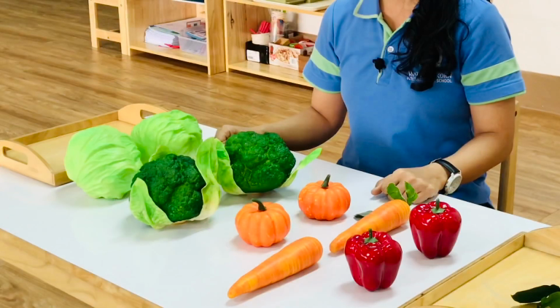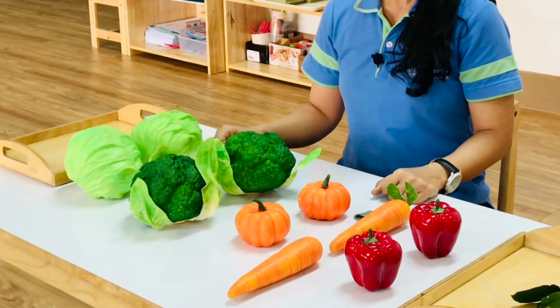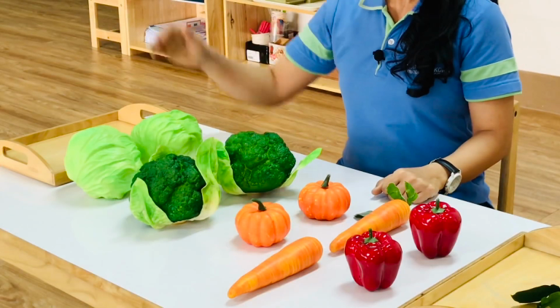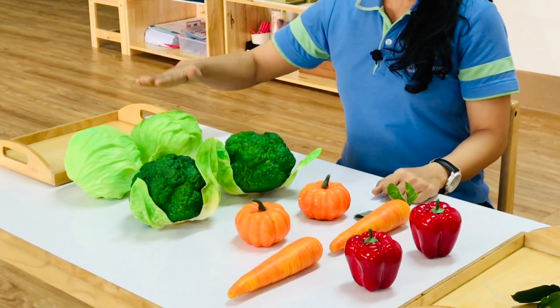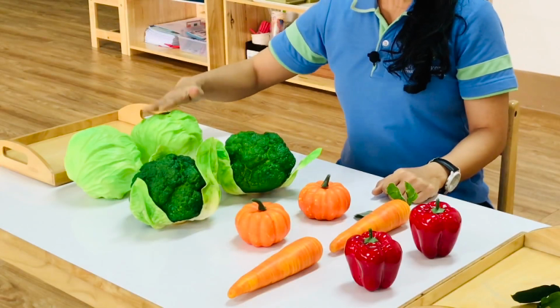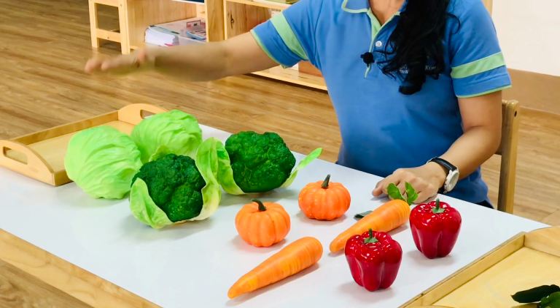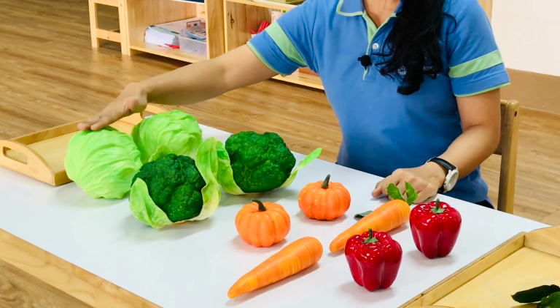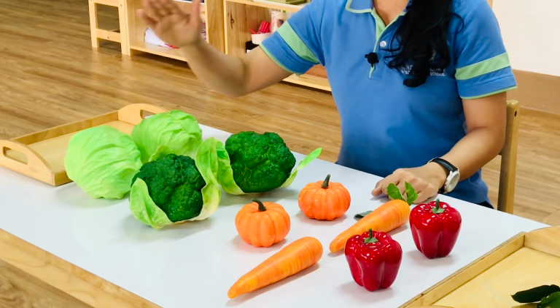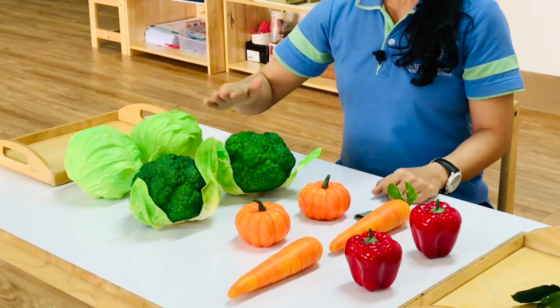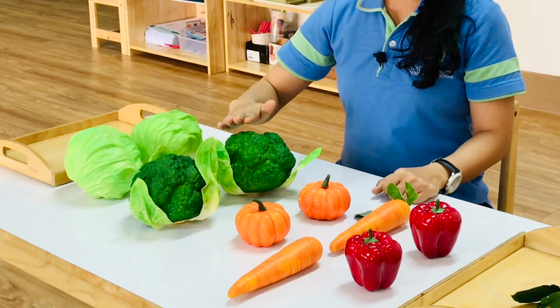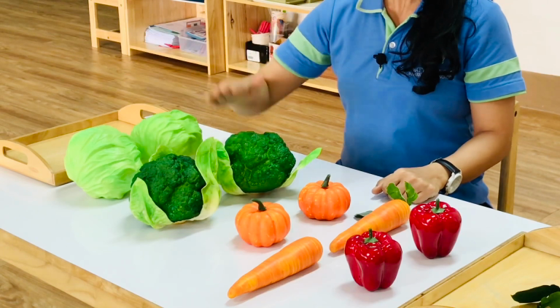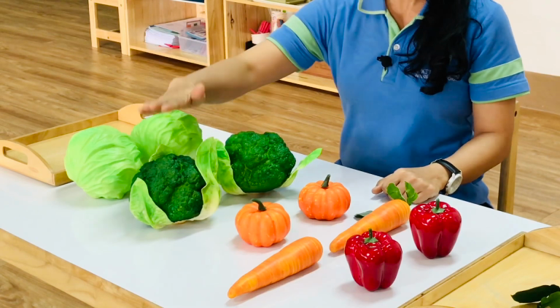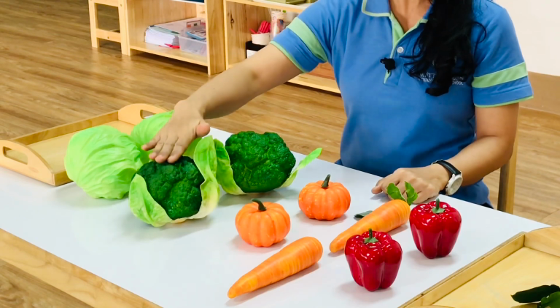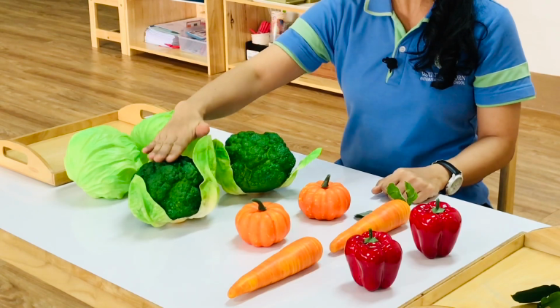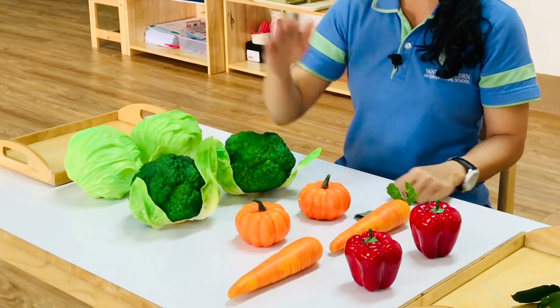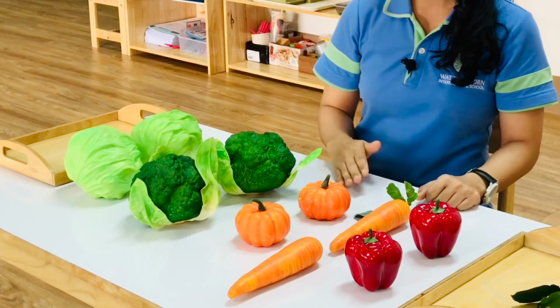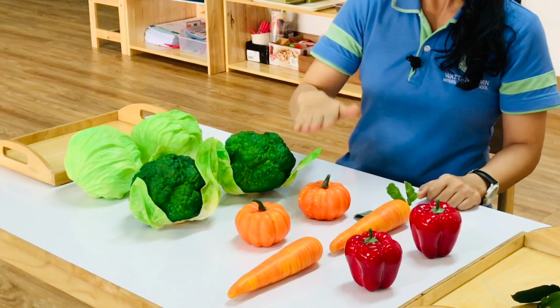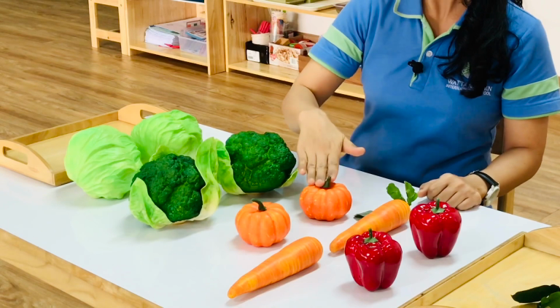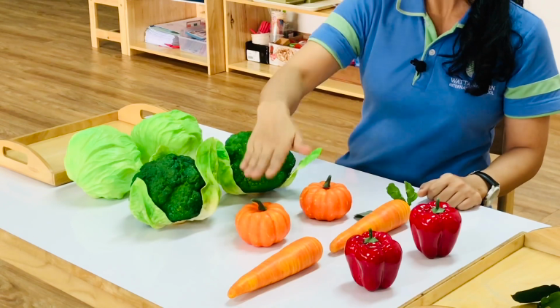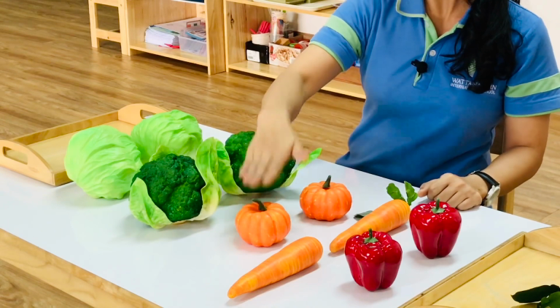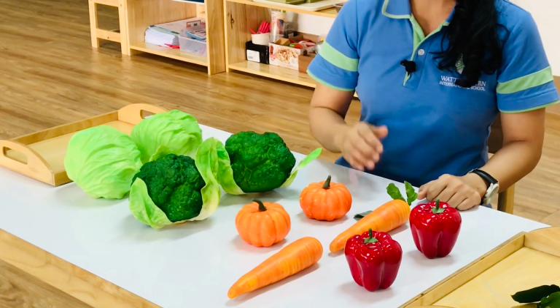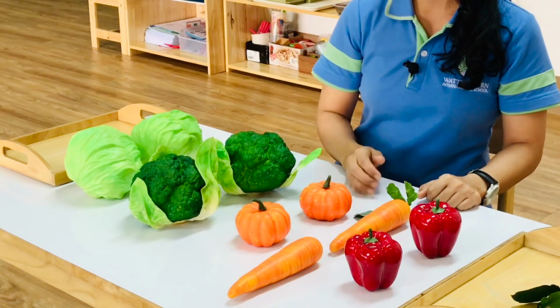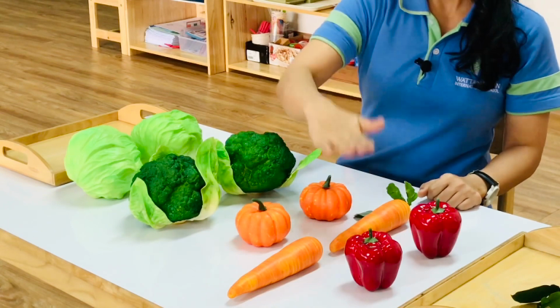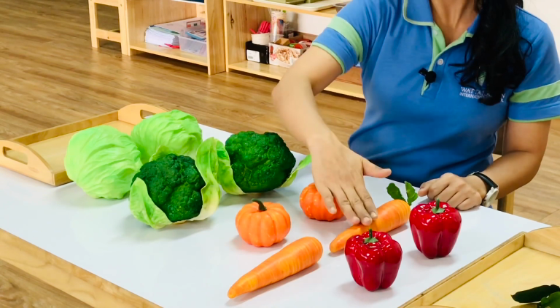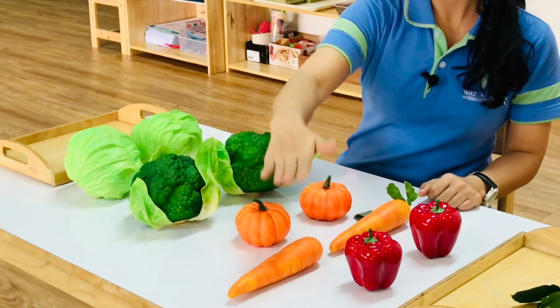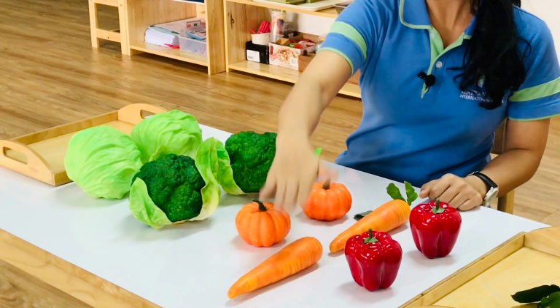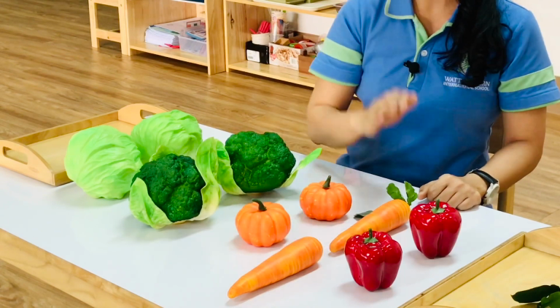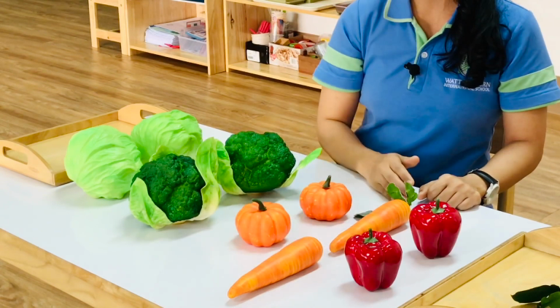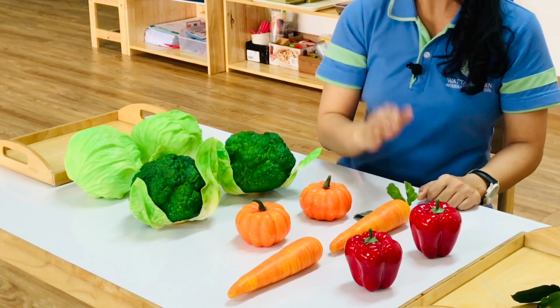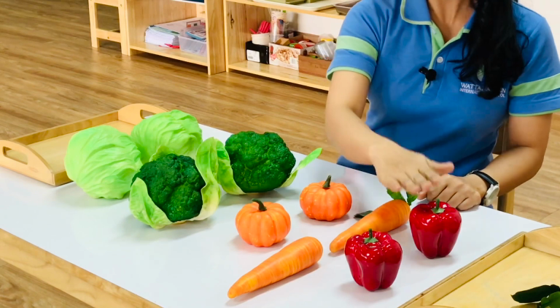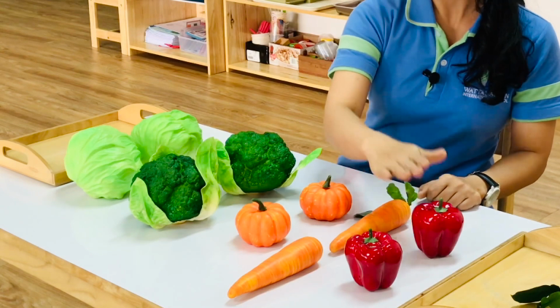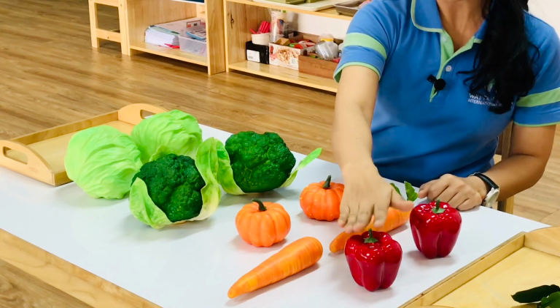I have two cabbages, two broccolis, two pumpkins, two carrots, and two capsicums.